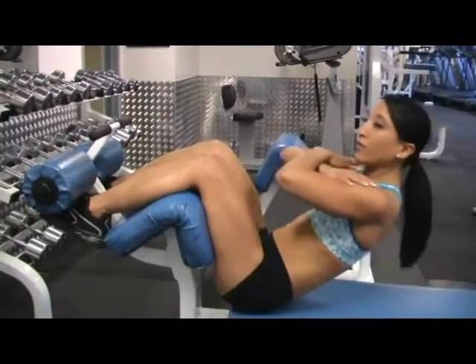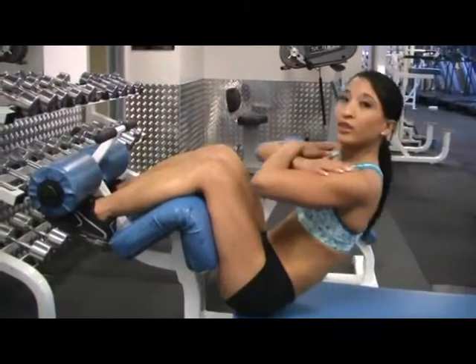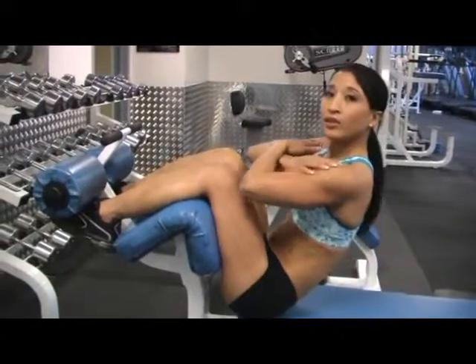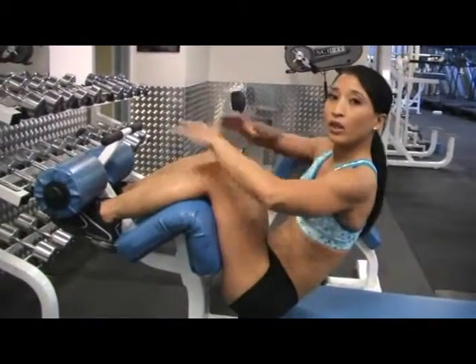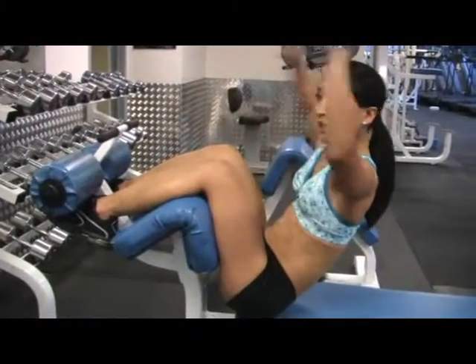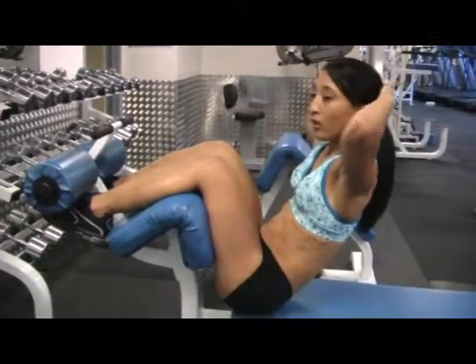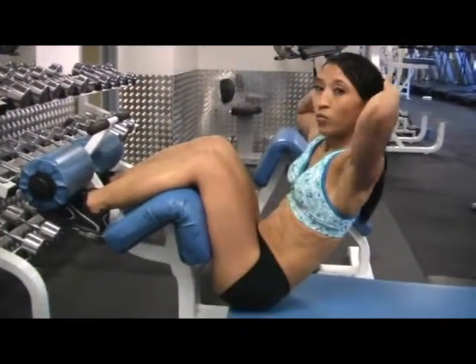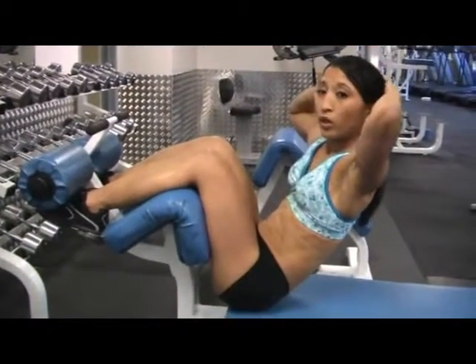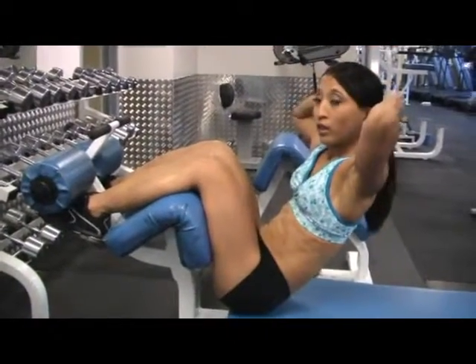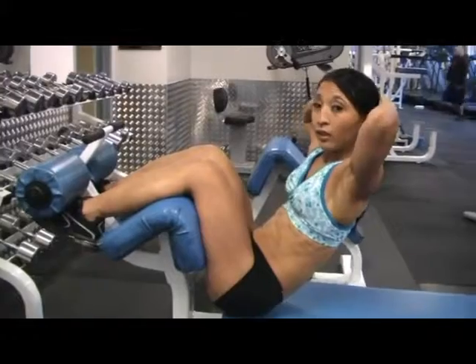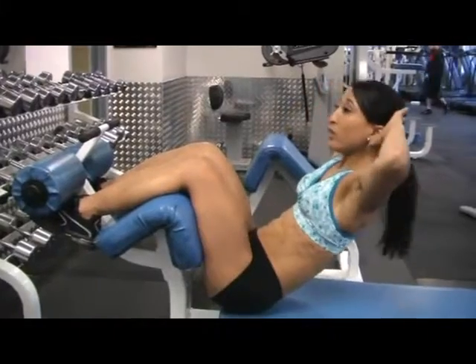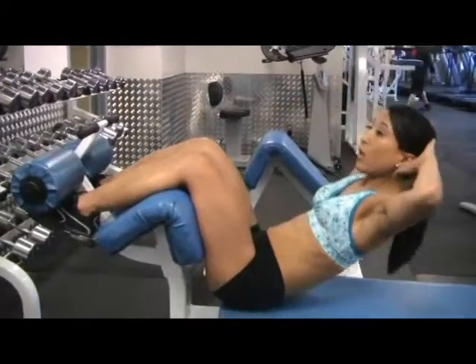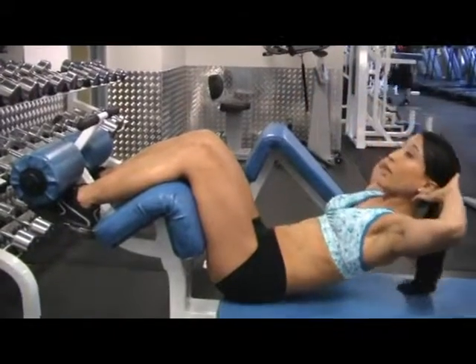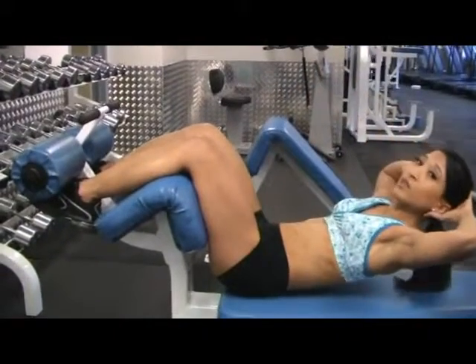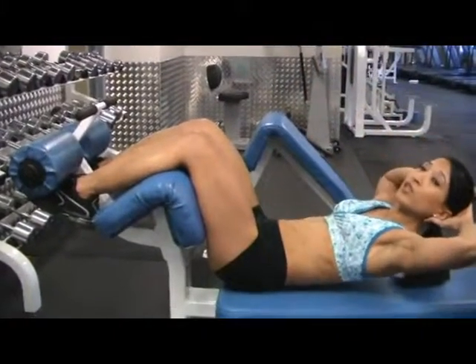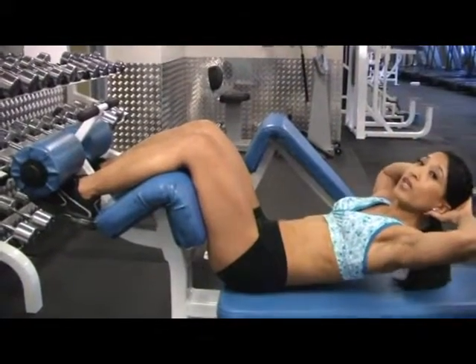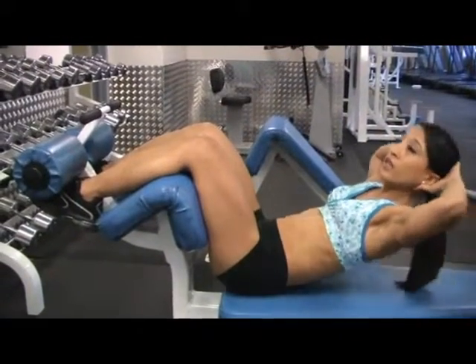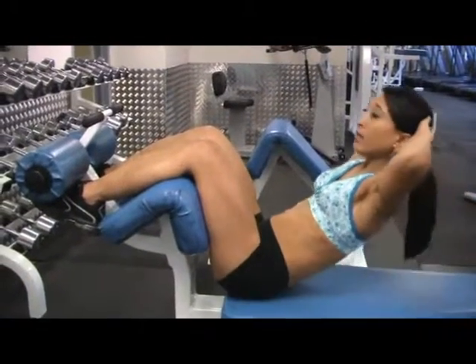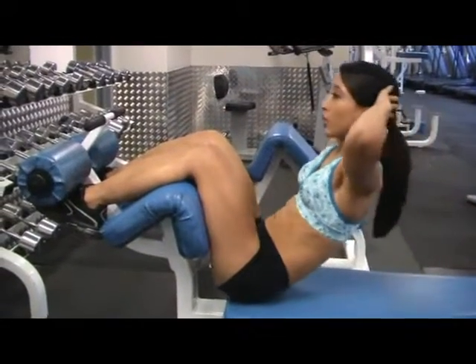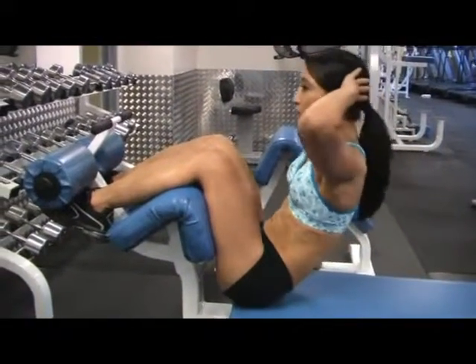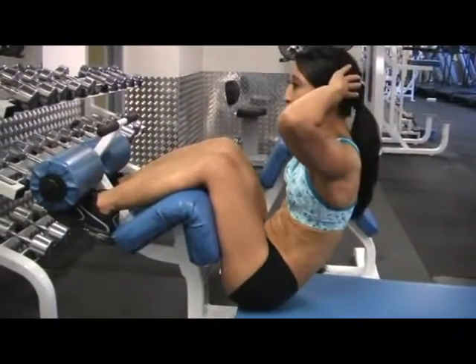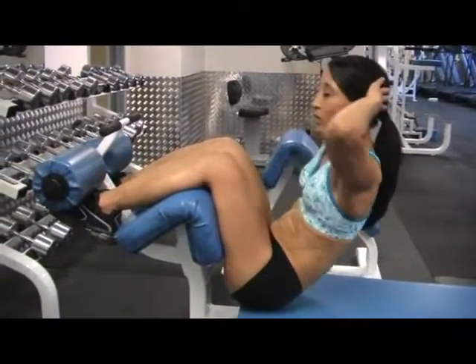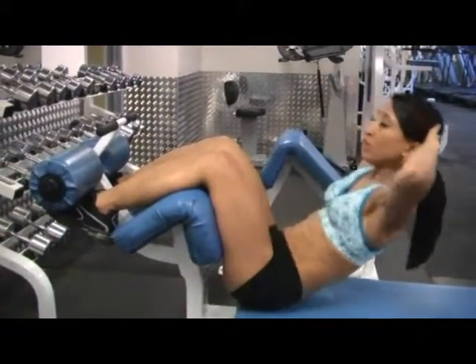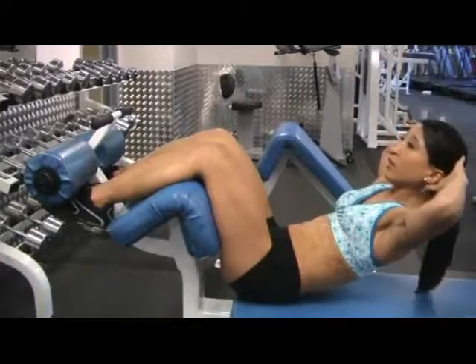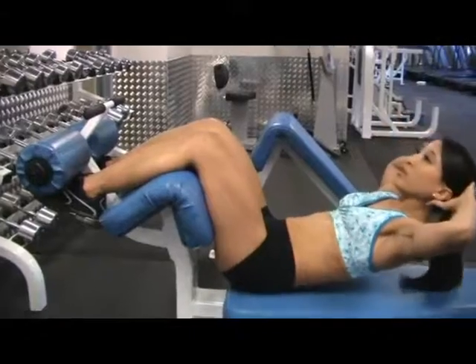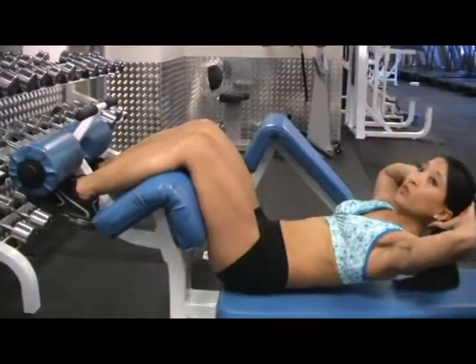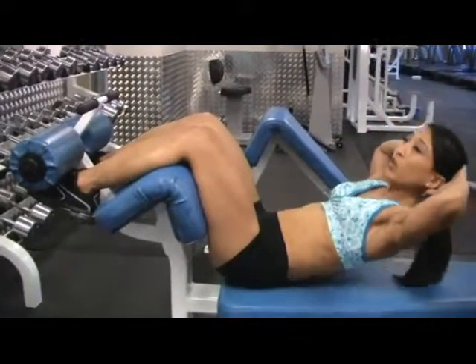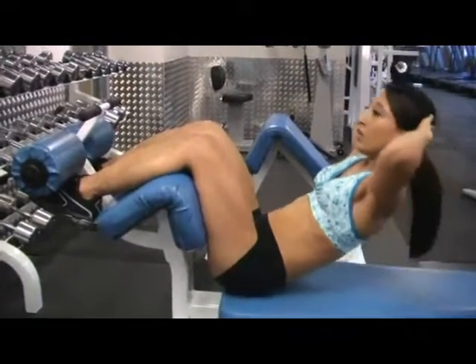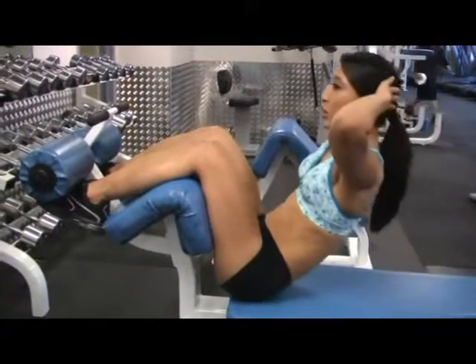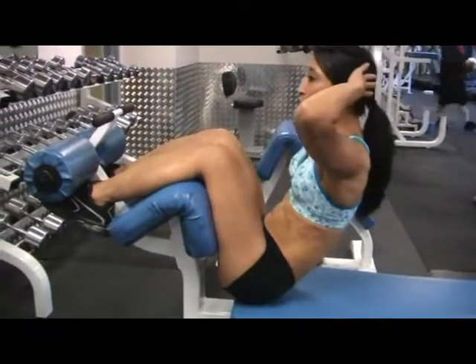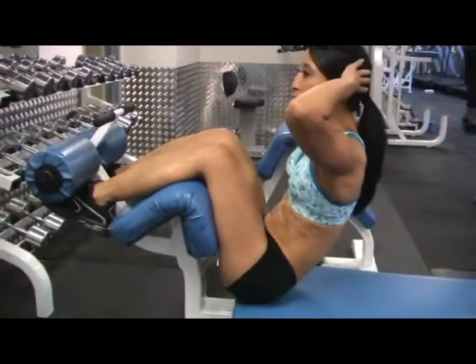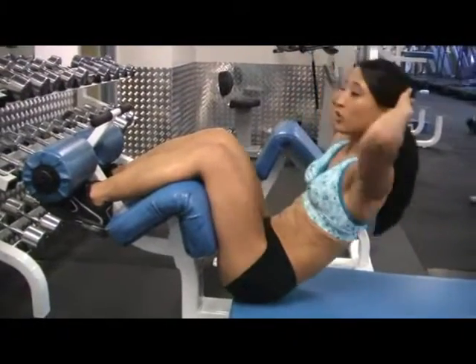If this is too easy and you want more, you're going to have your hands behind your head and squeeze, so you feel more tension on your abdominals.